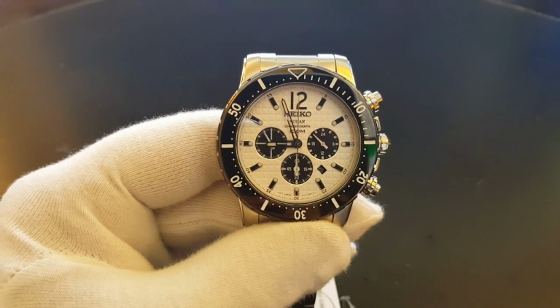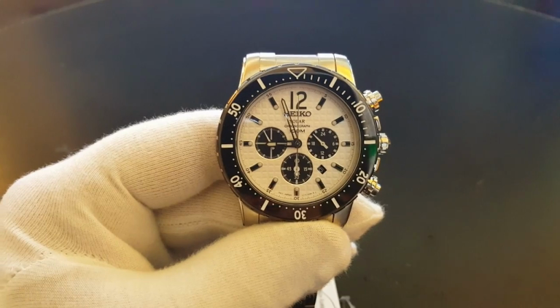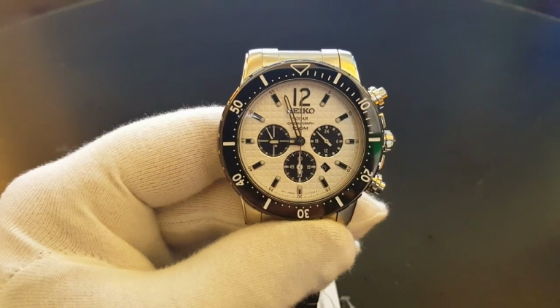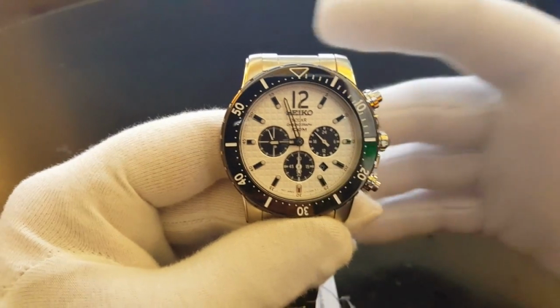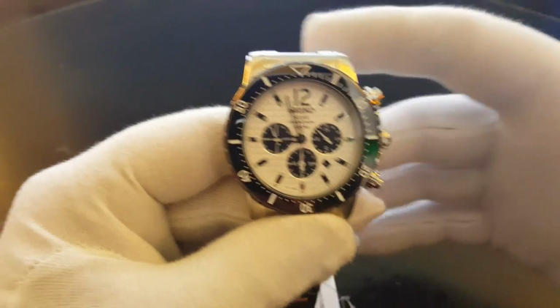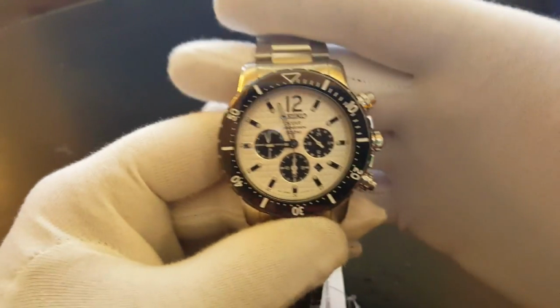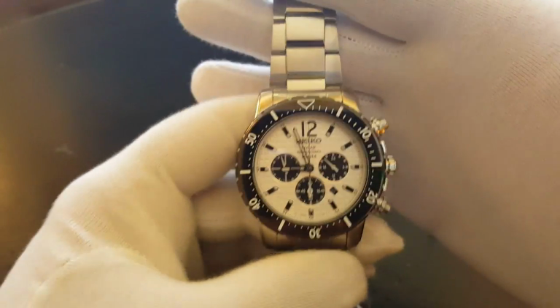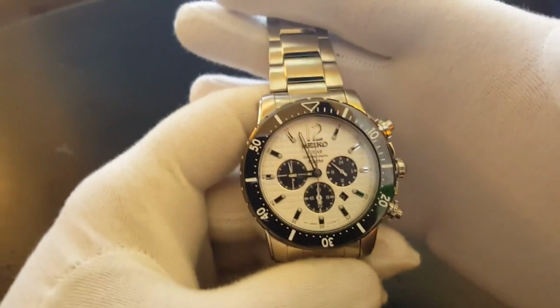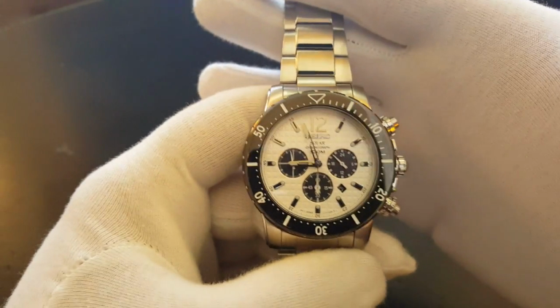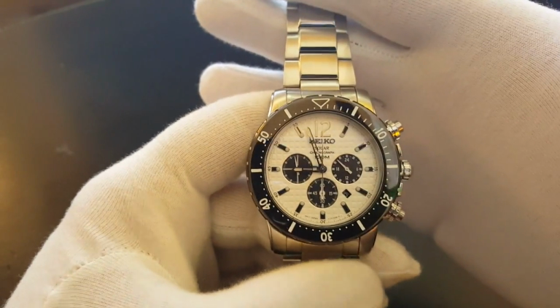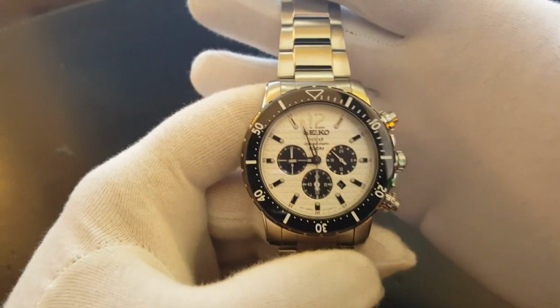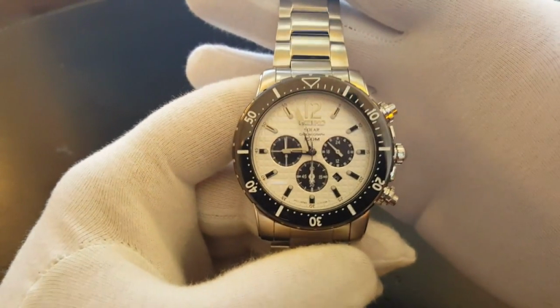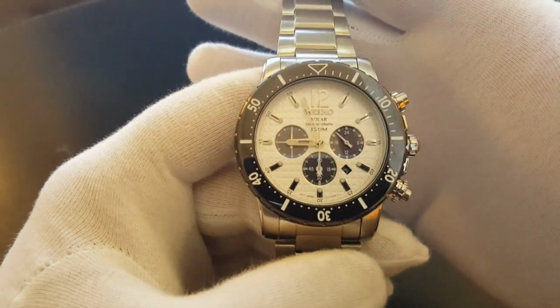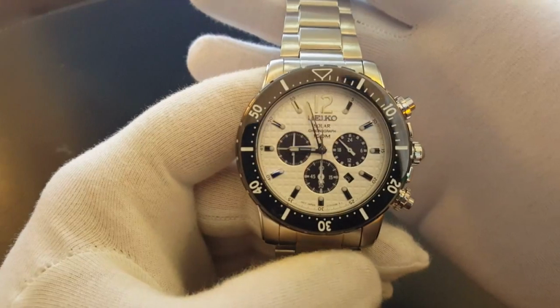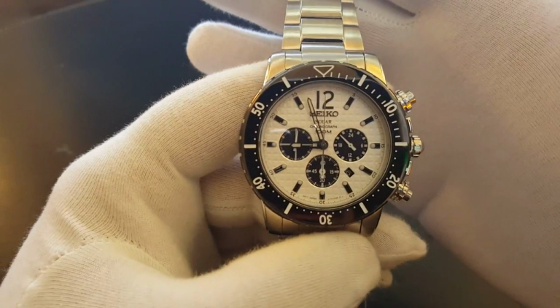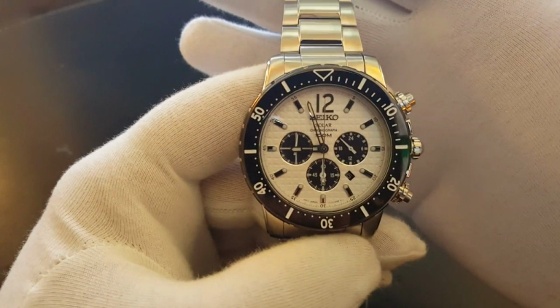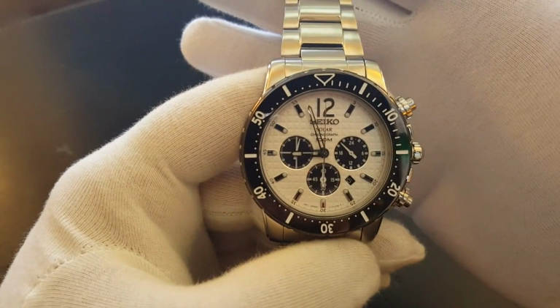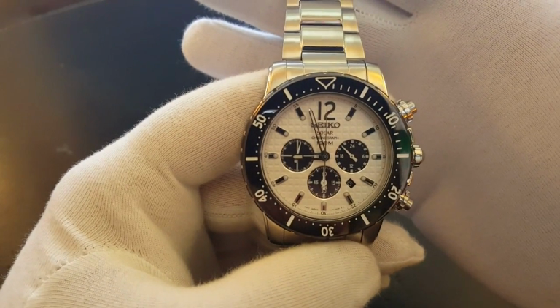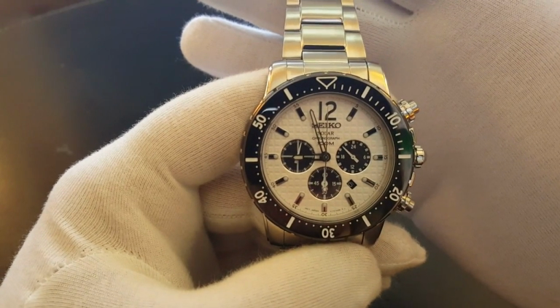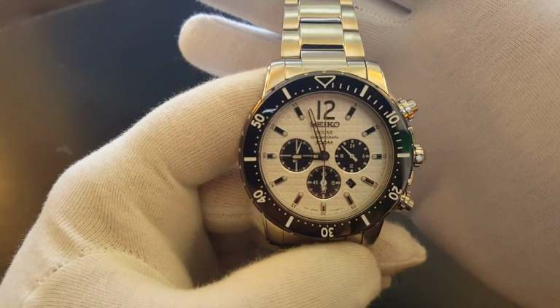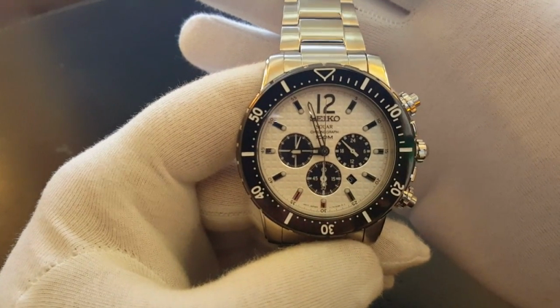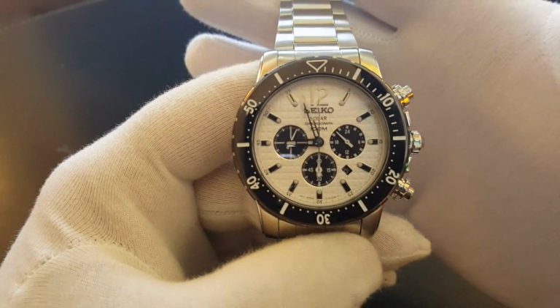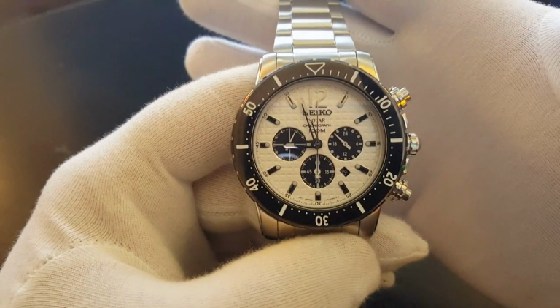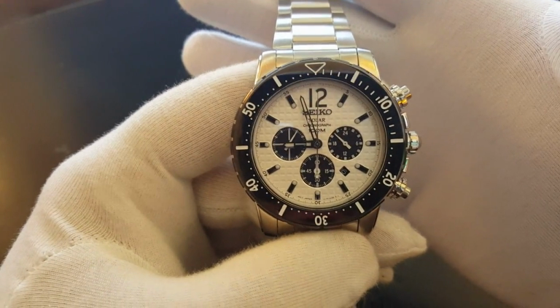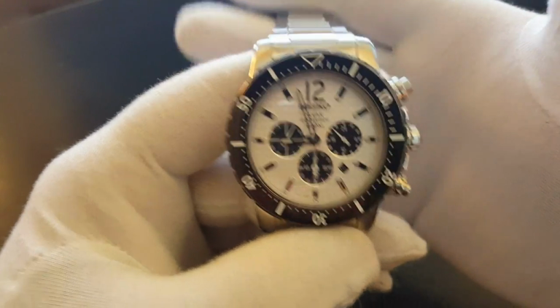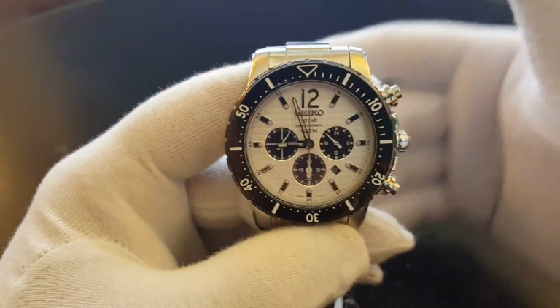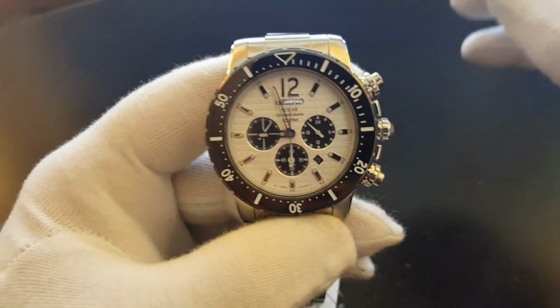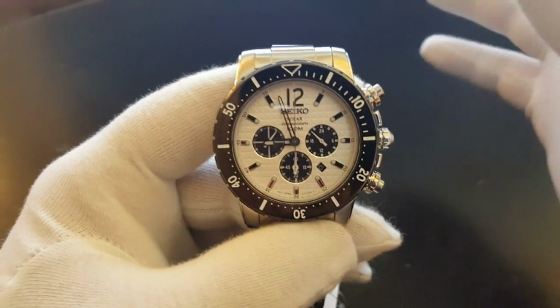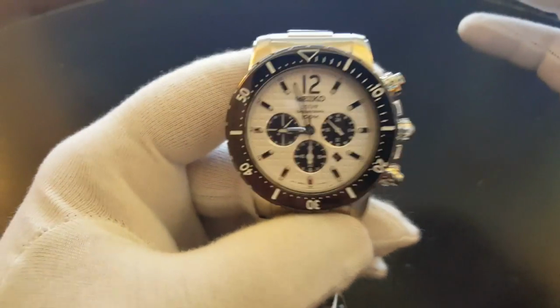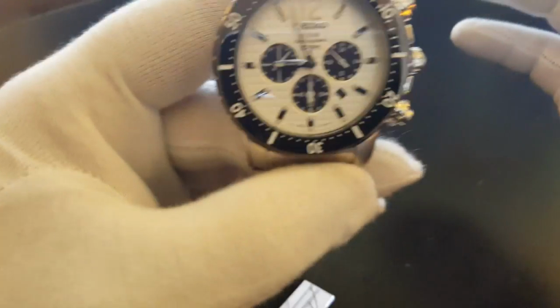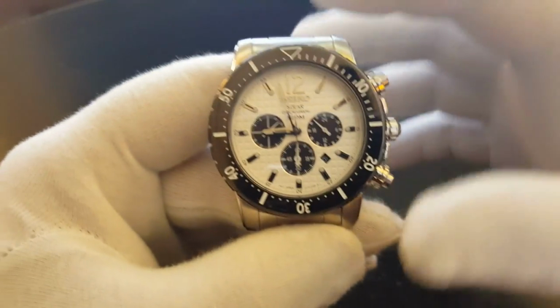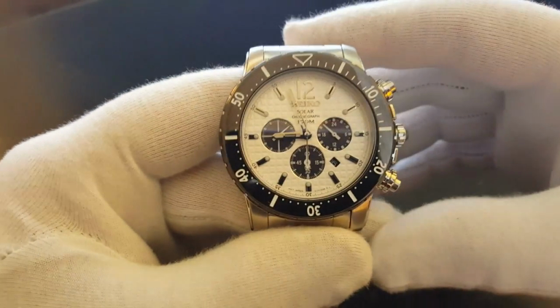Today we will be having a look at the Seiko Solar Chronograph, which has the number SSC243P1. So before we talk about this watch, let's have some stats on it.